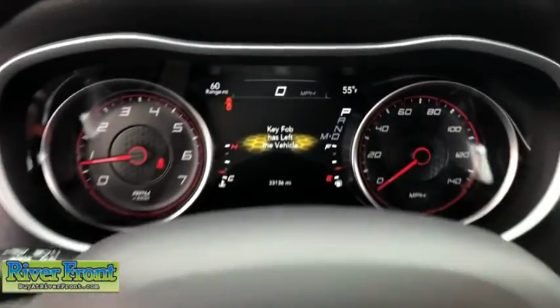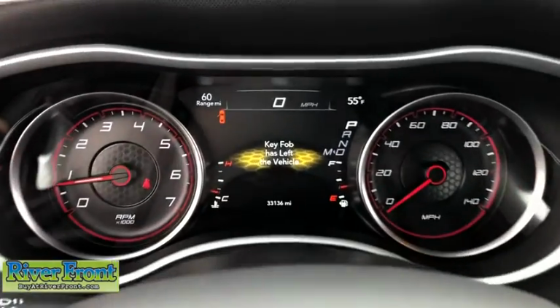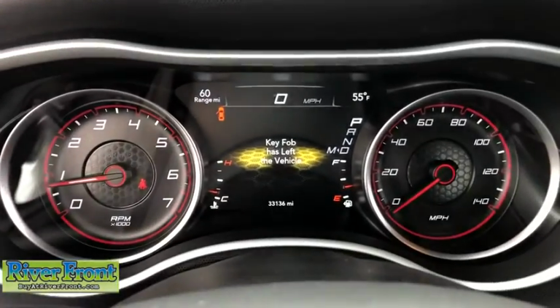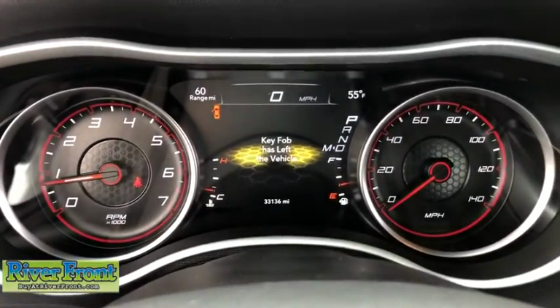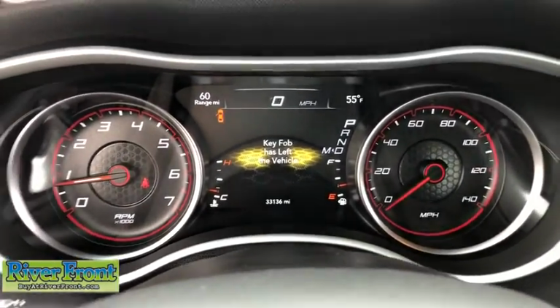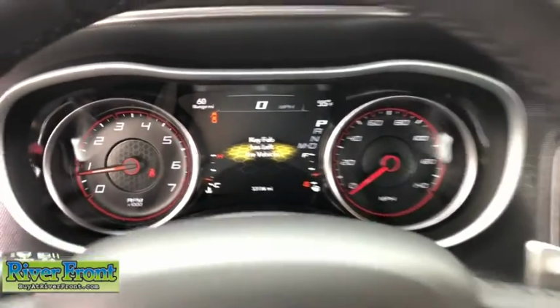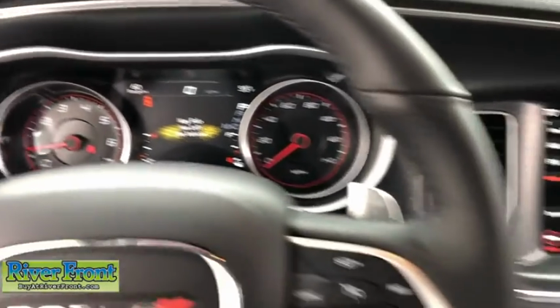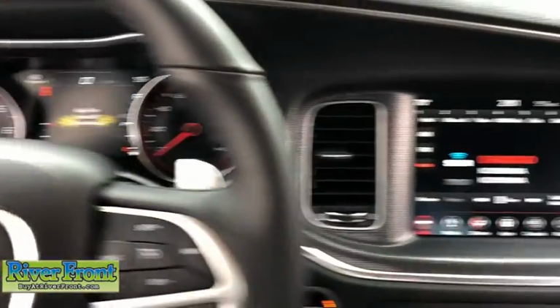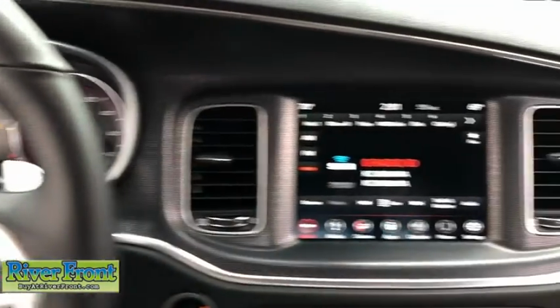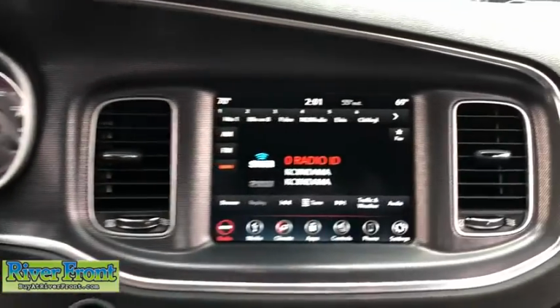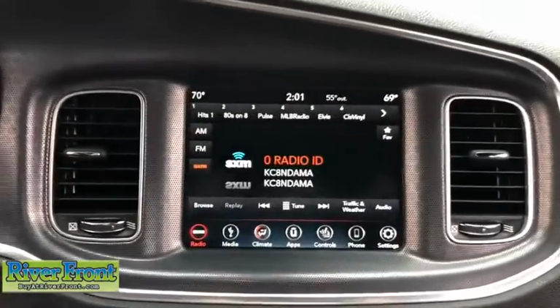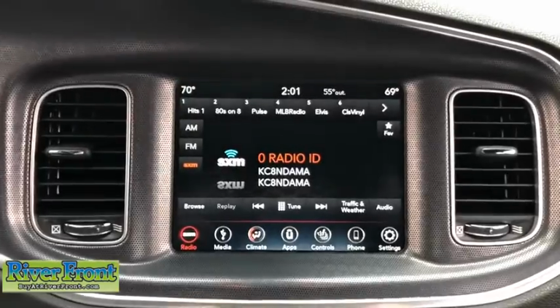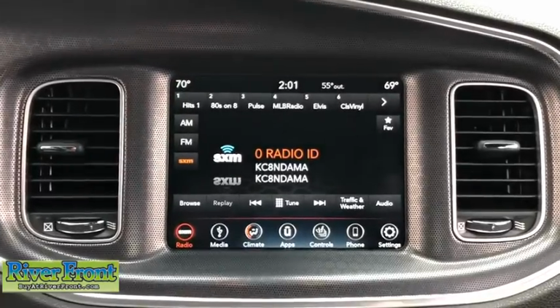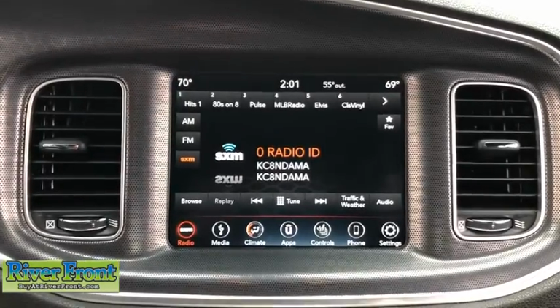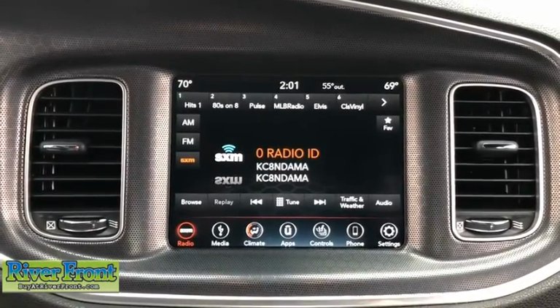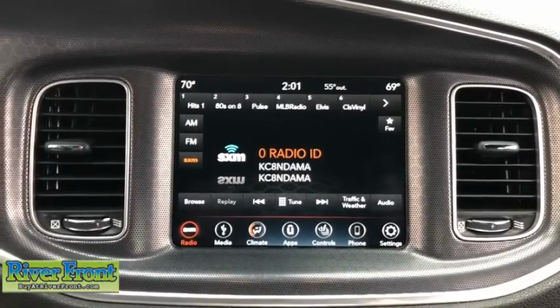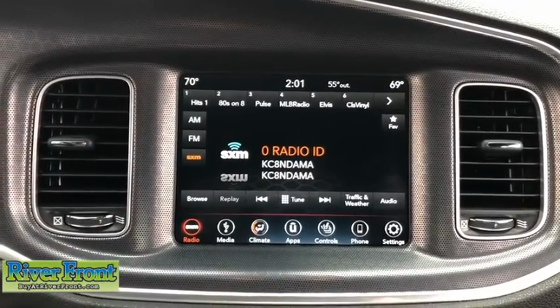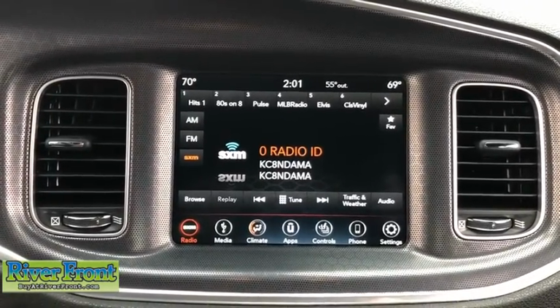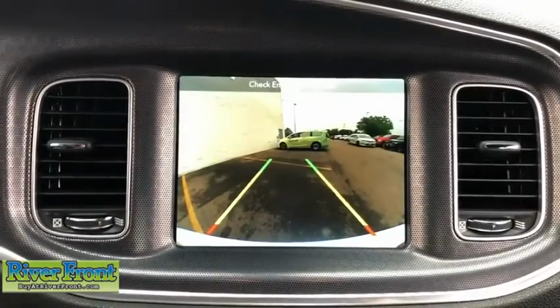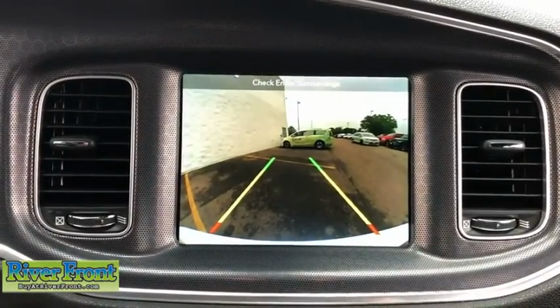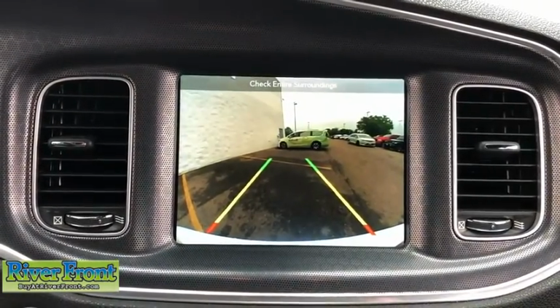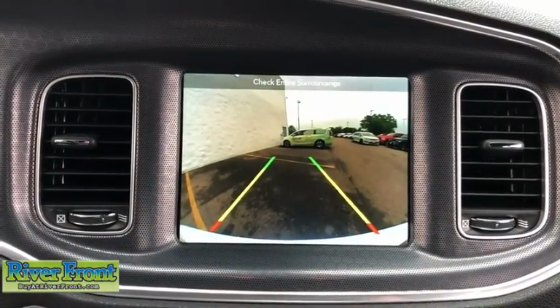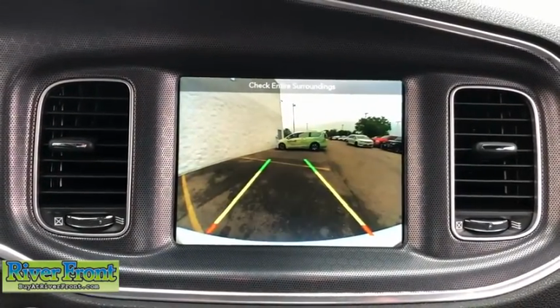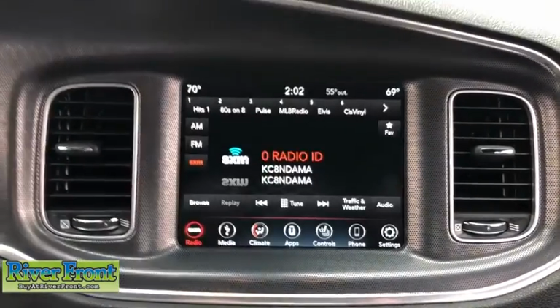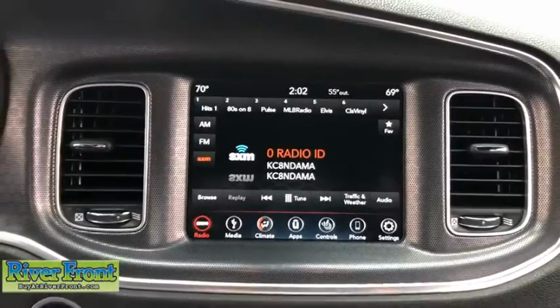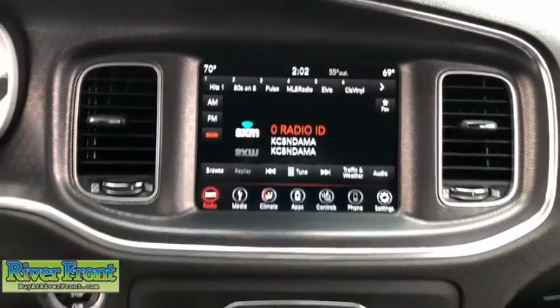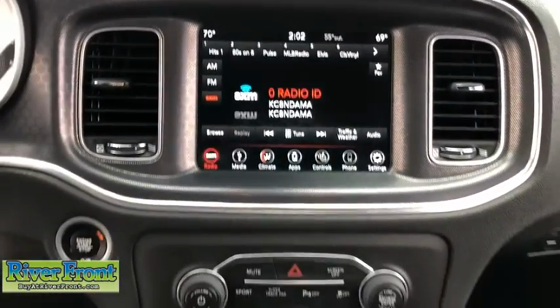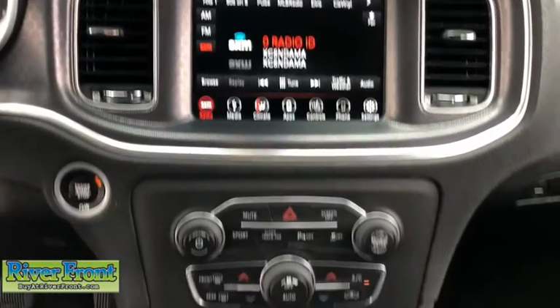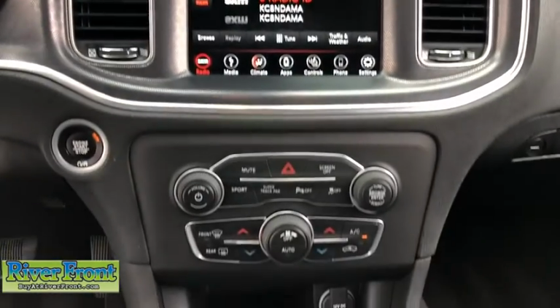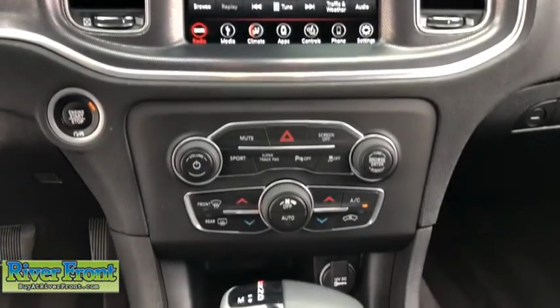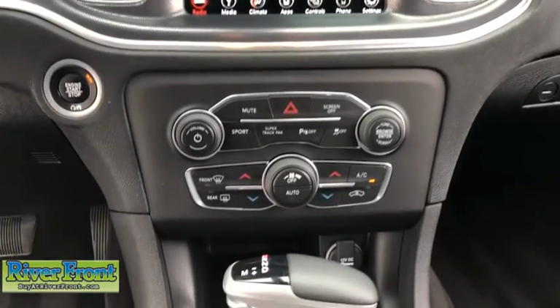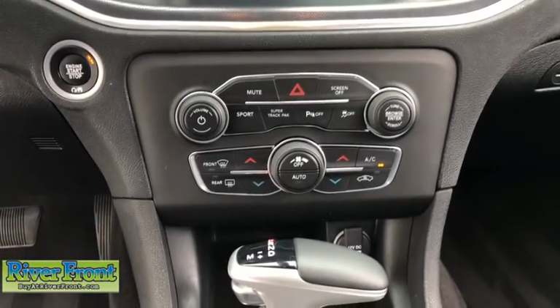Security alarm, fog lights, electronic stability control, trip computer, rear window defroster, heated front seats, brake assist, remote keyless entry, leather seats, panic alarm, tachometer.